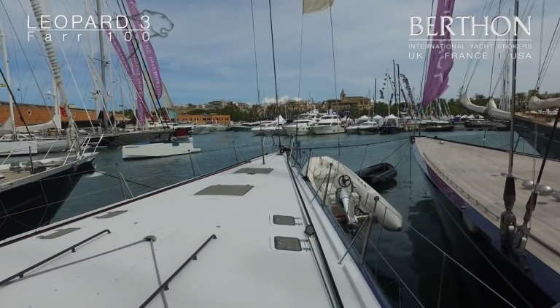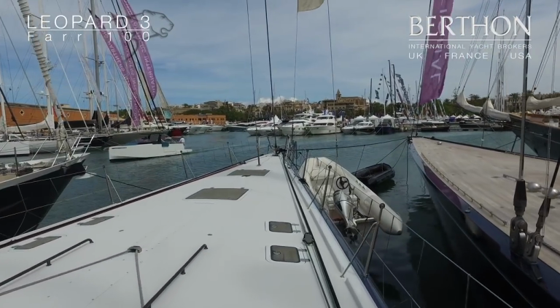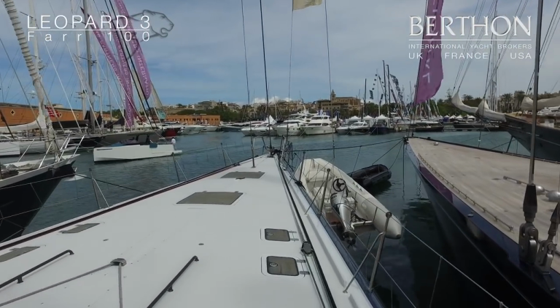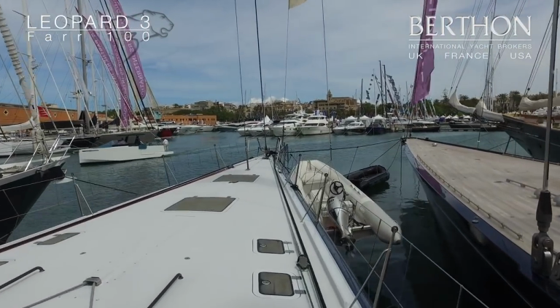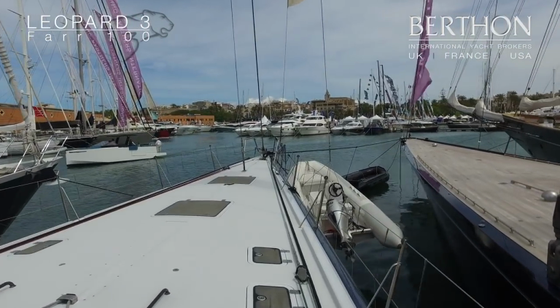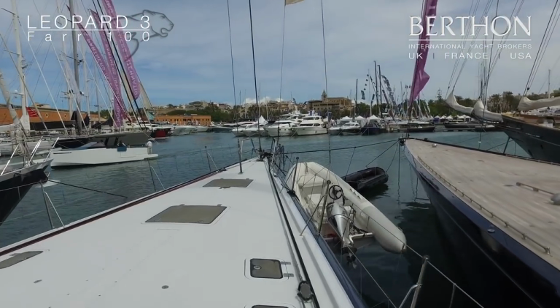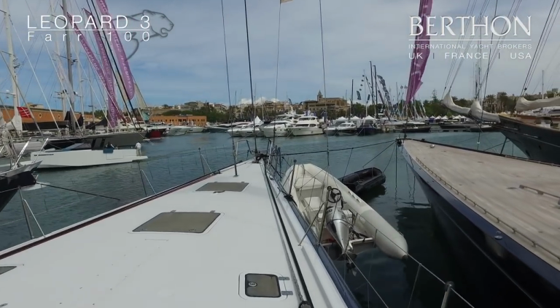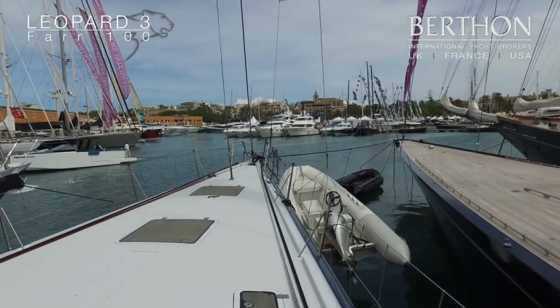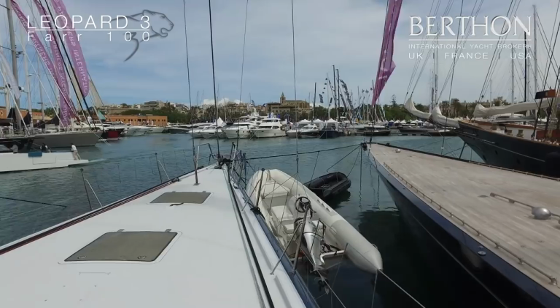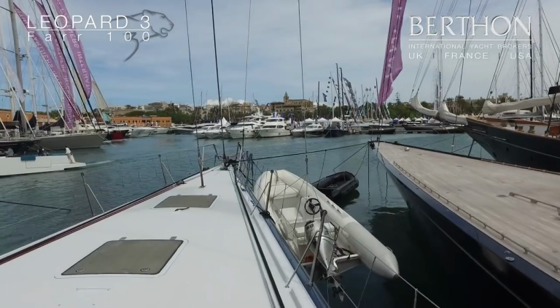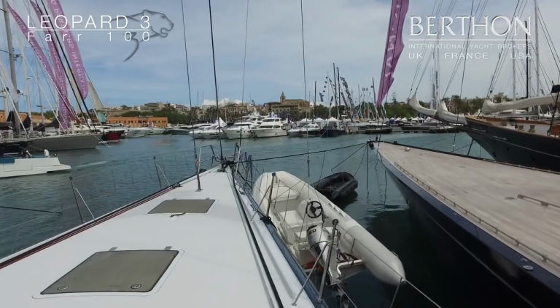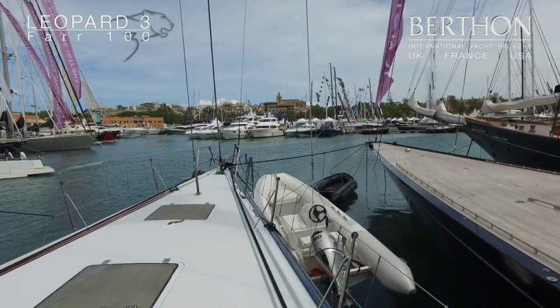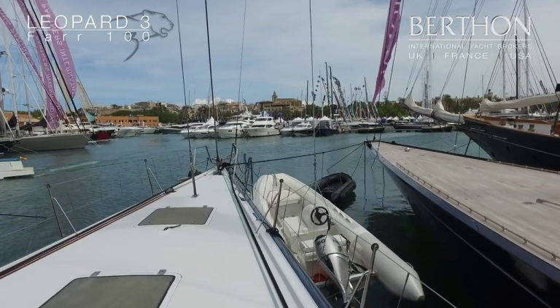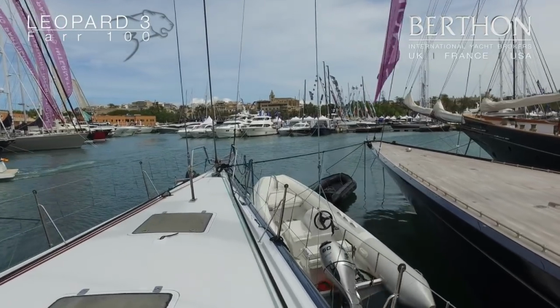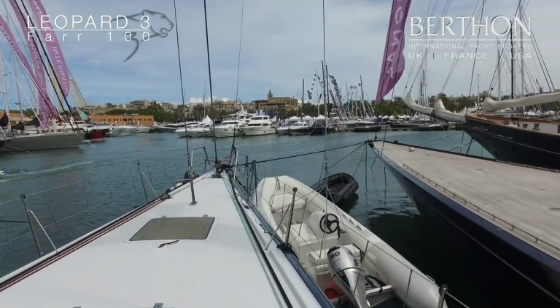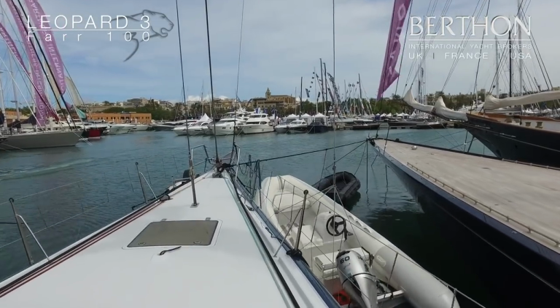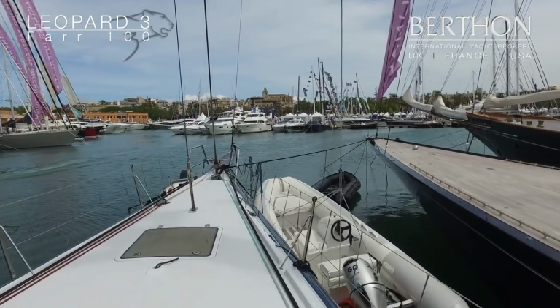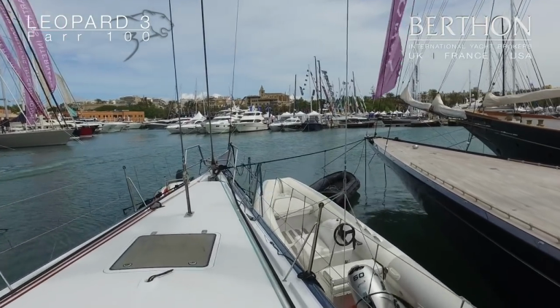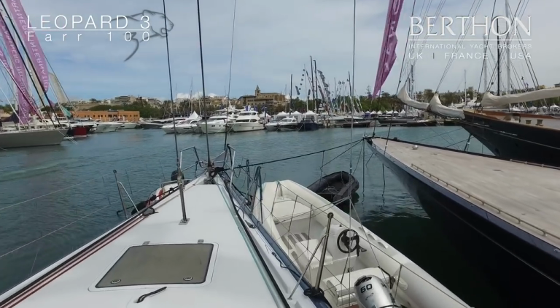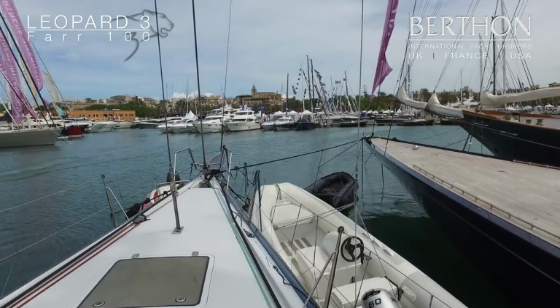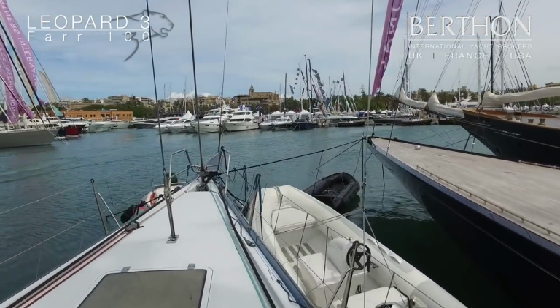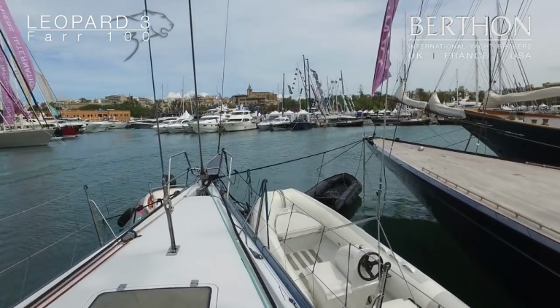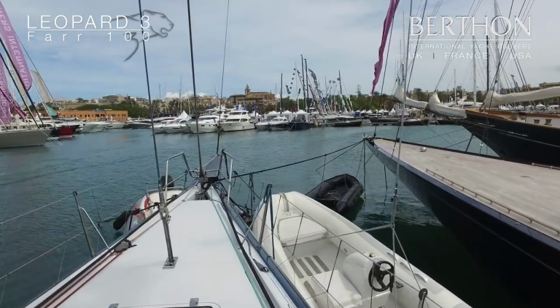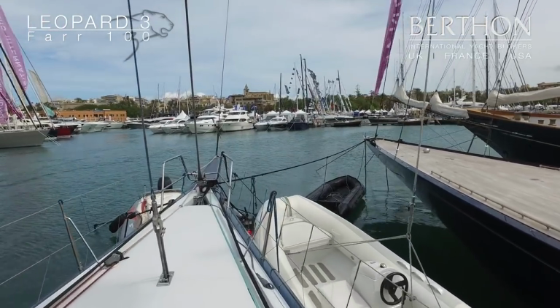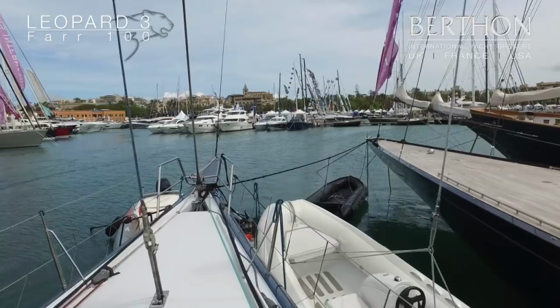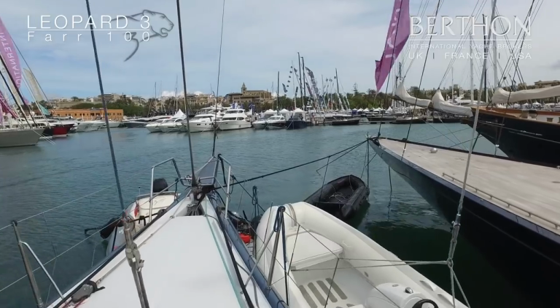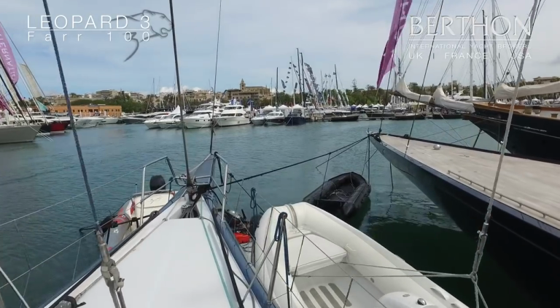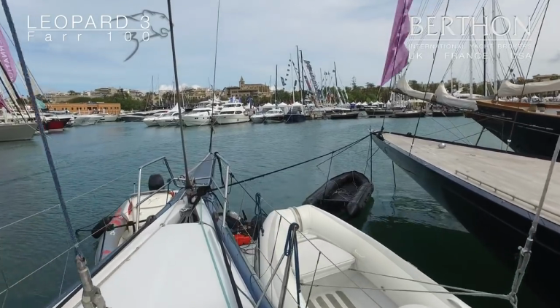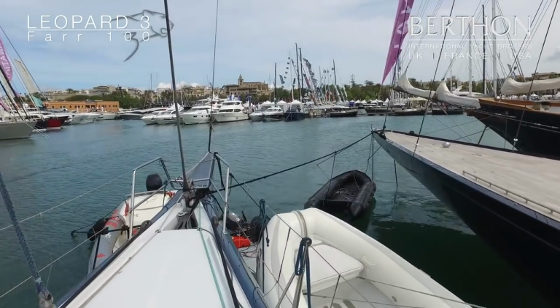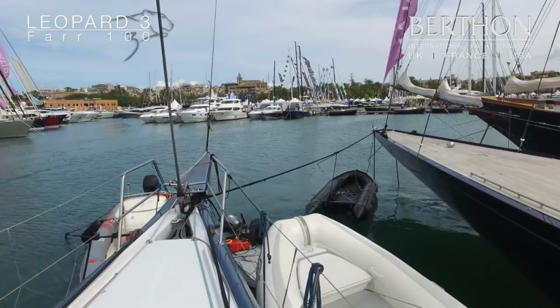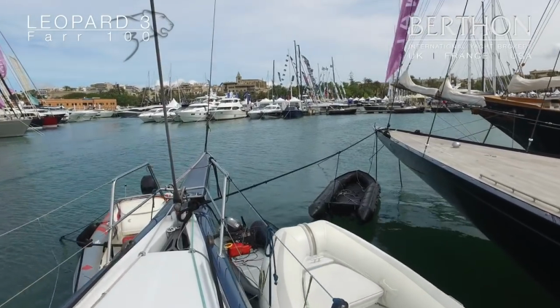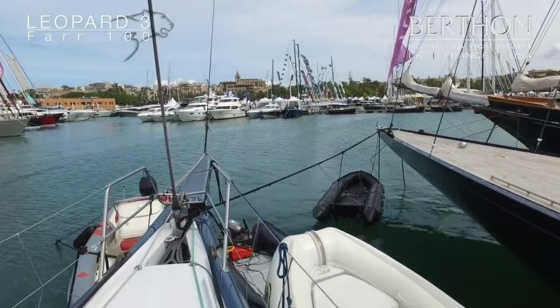Walking up the starboard side here, we have just walked past the starboard dagger board, onto the vast foredeck and up to the bow.